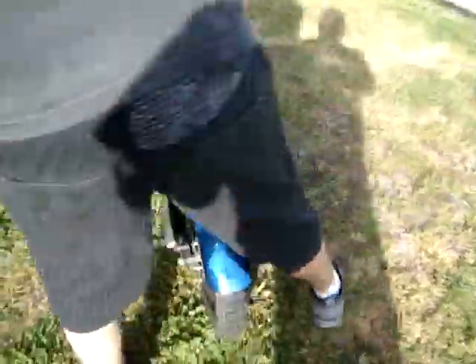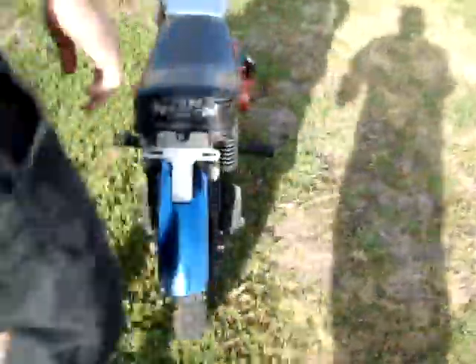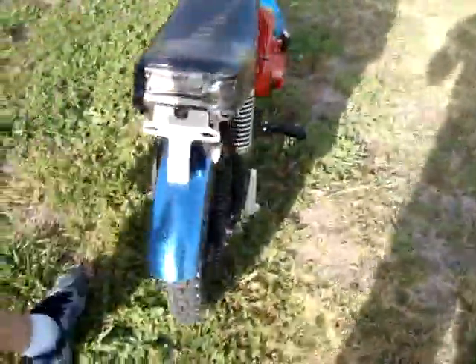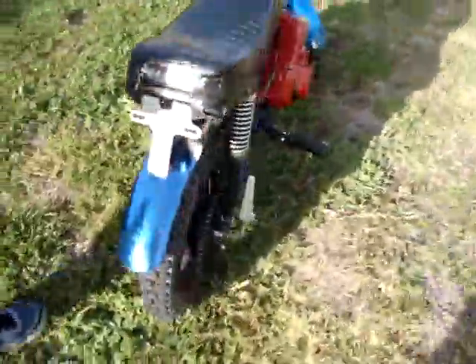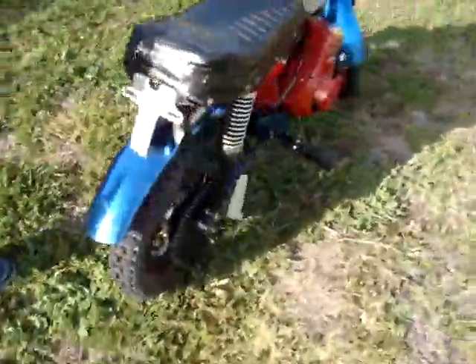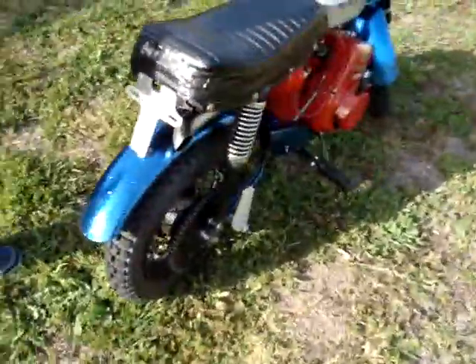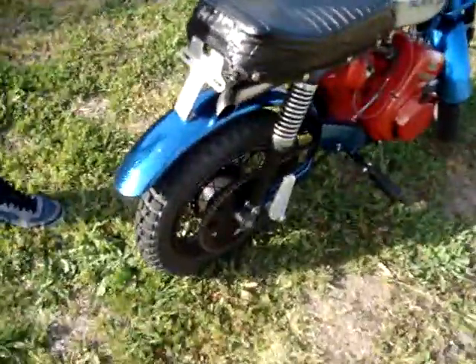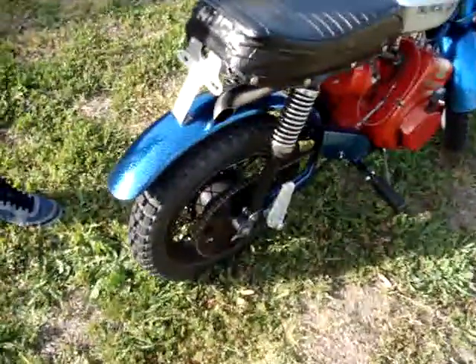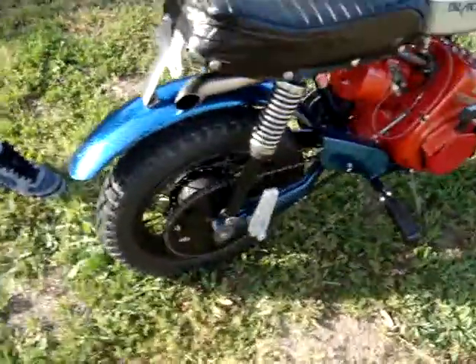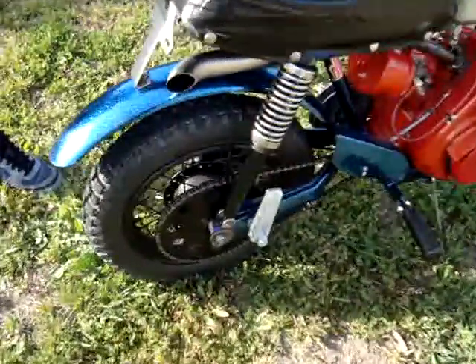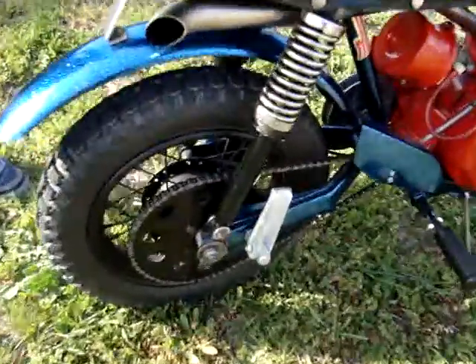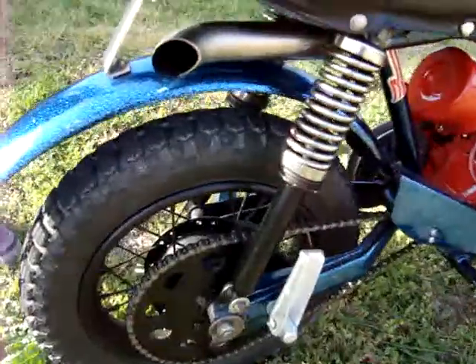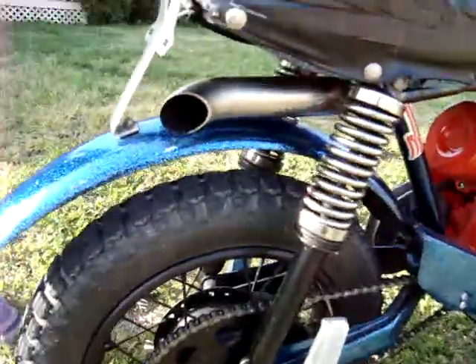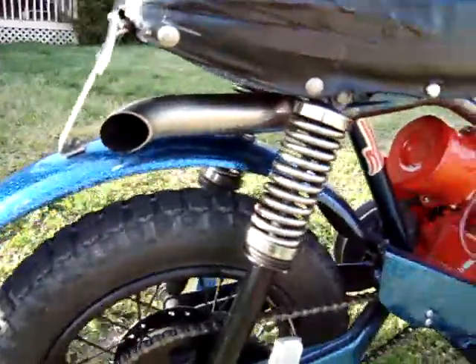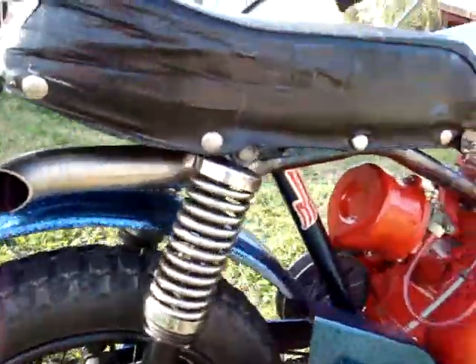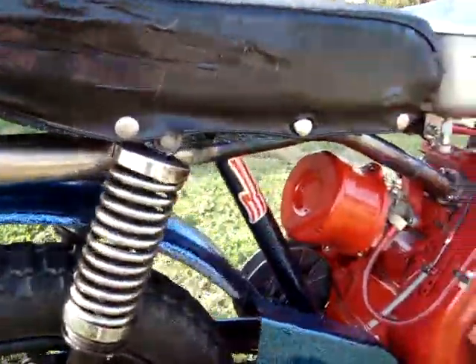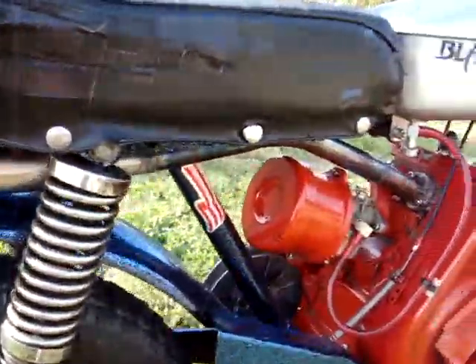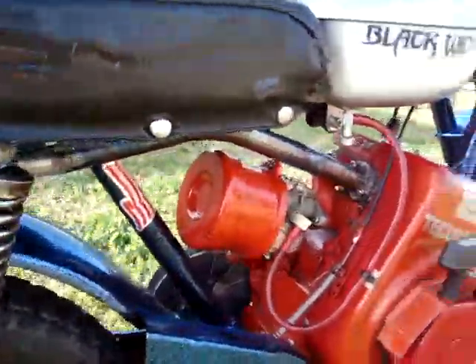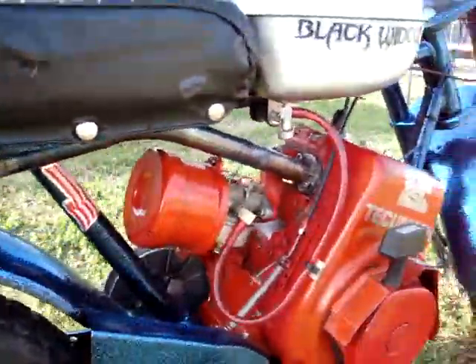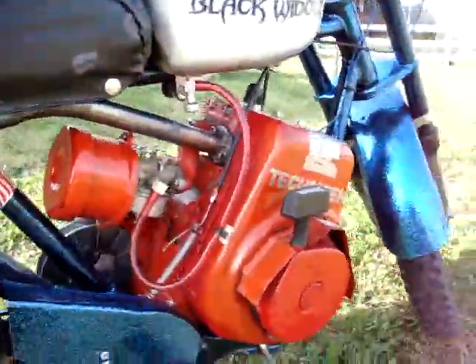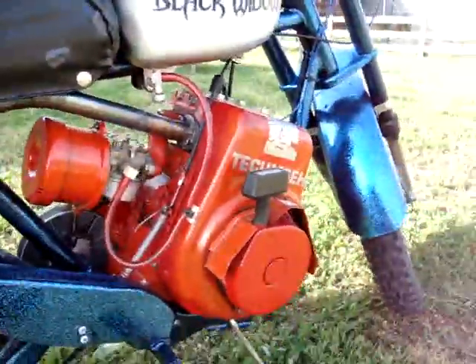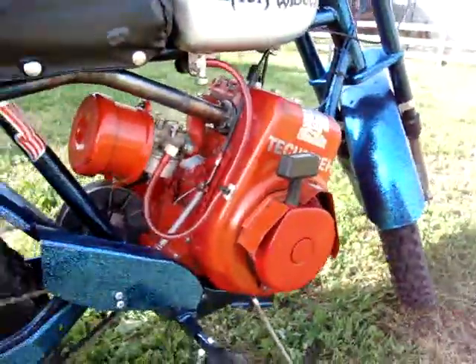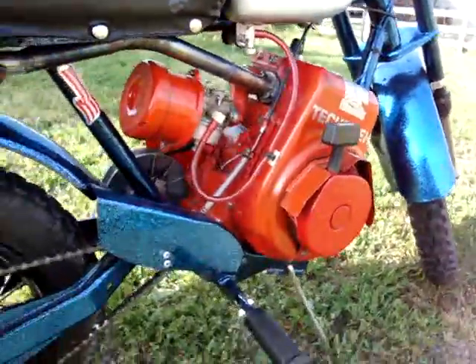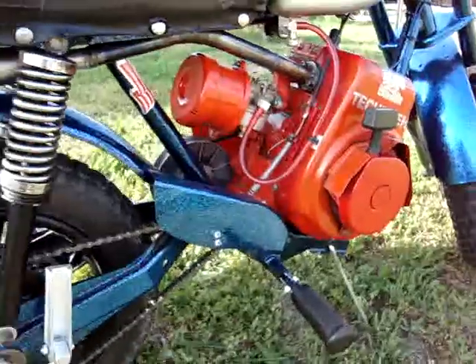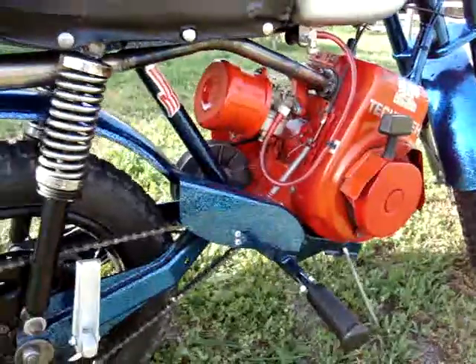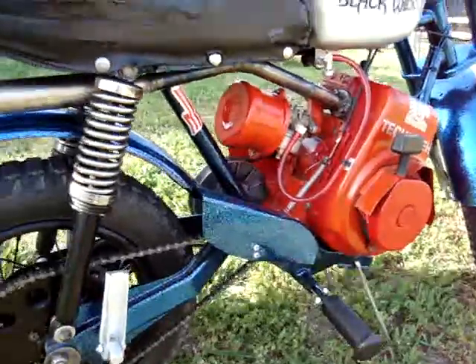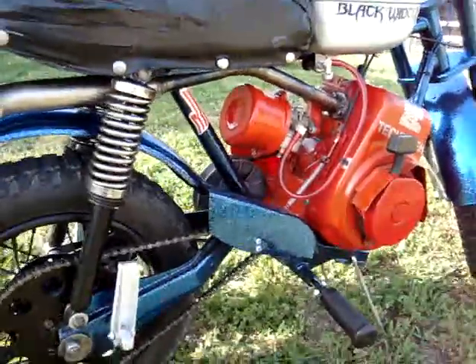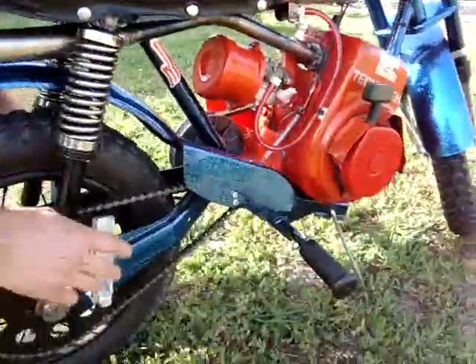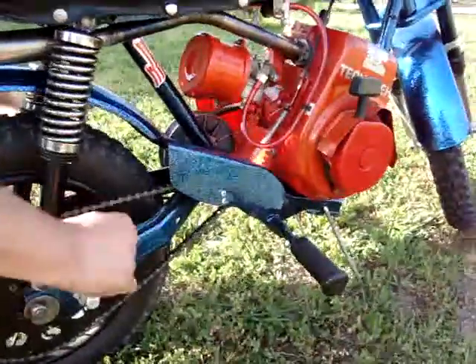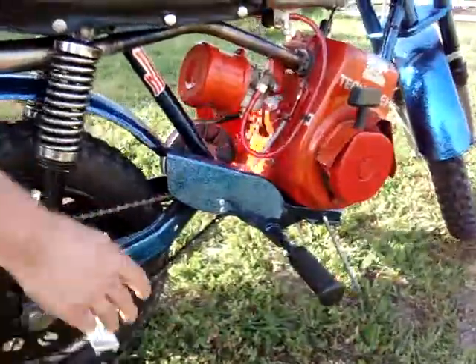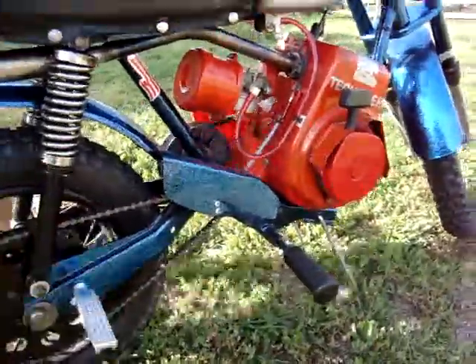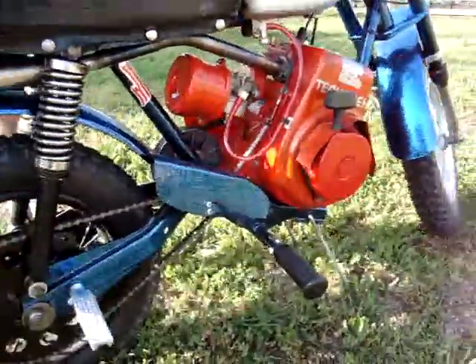Oh, yeah. That pipe was all custom-made. Your engine's gonna go with it.